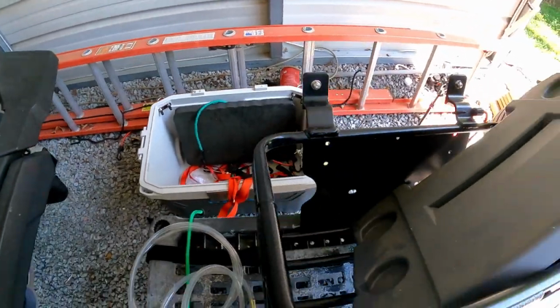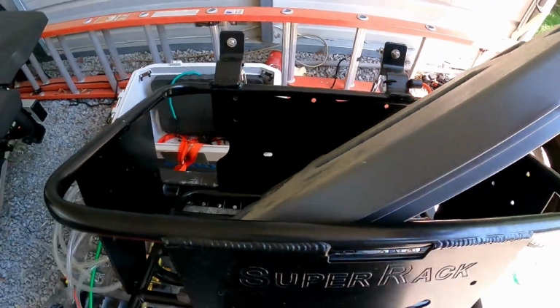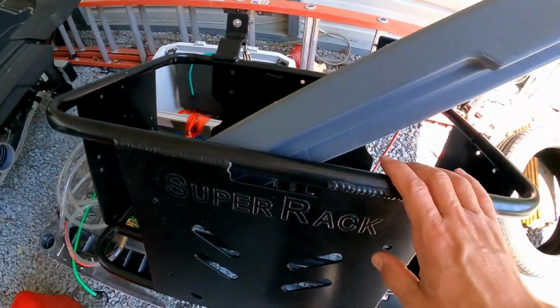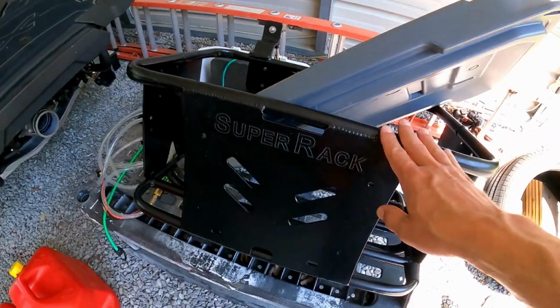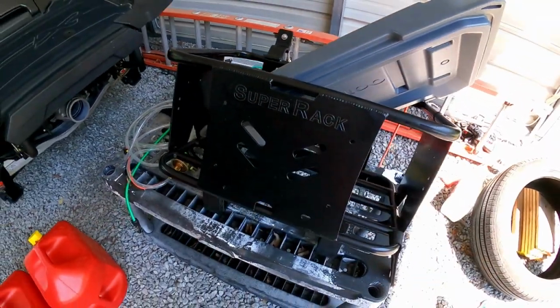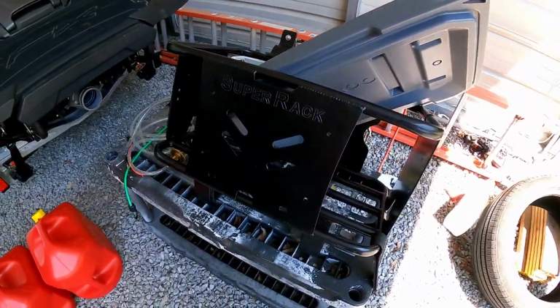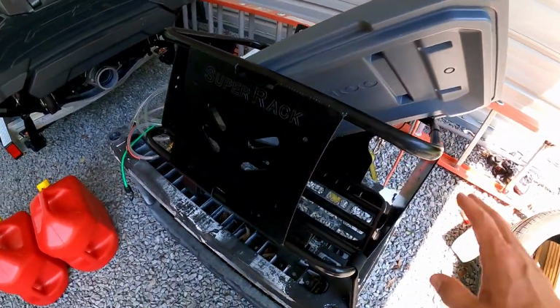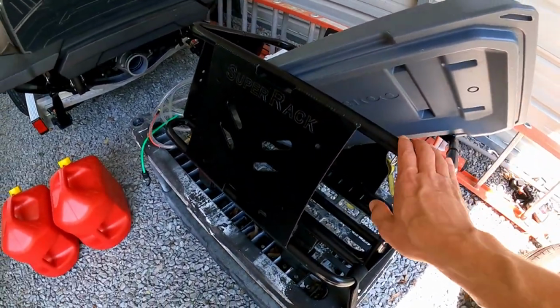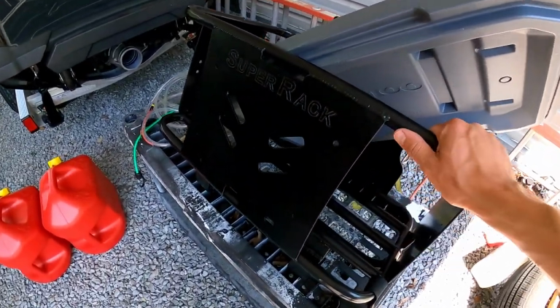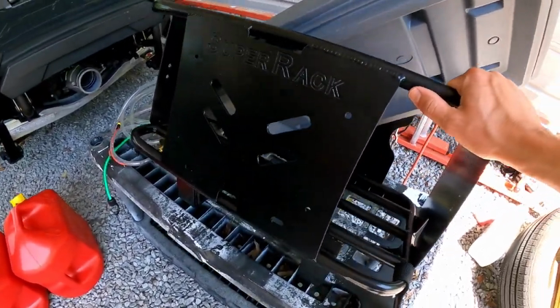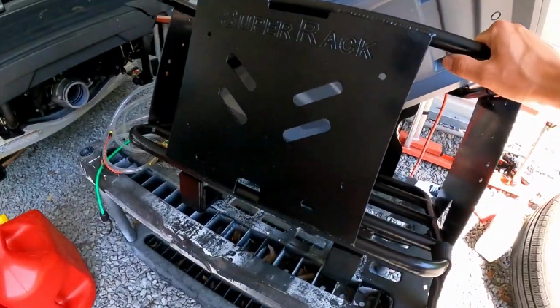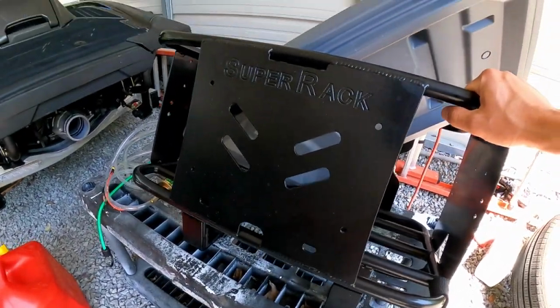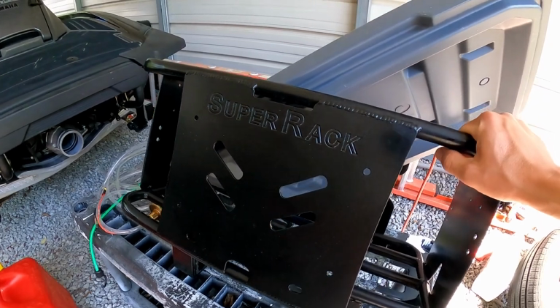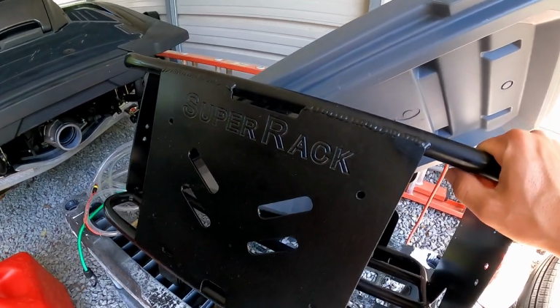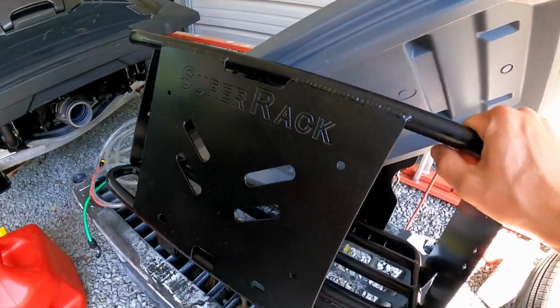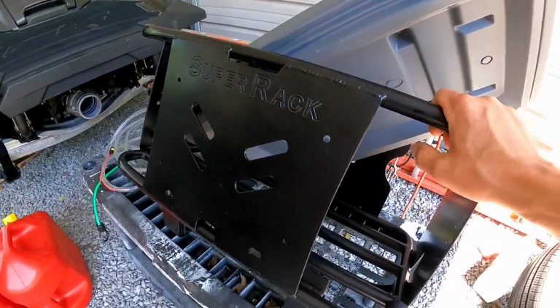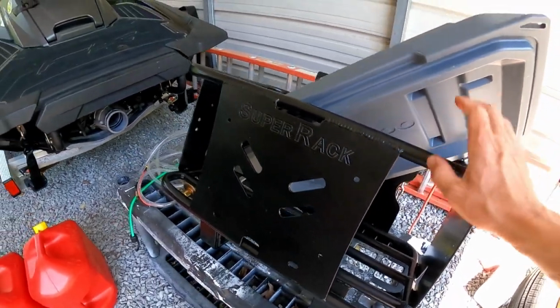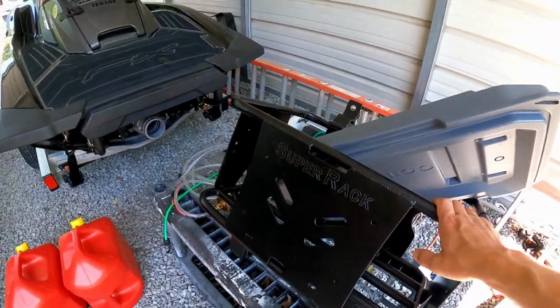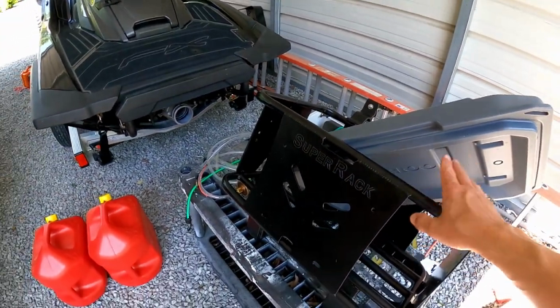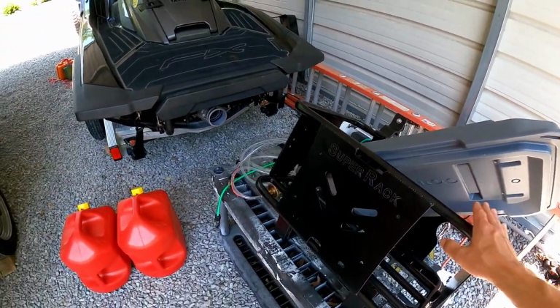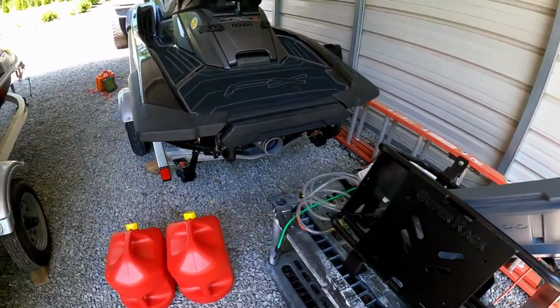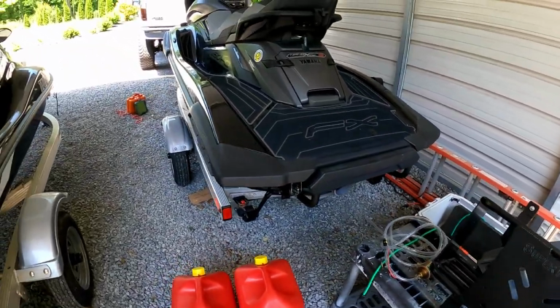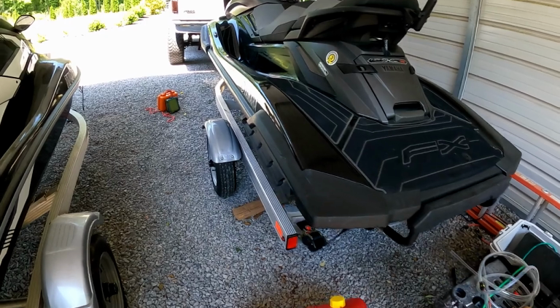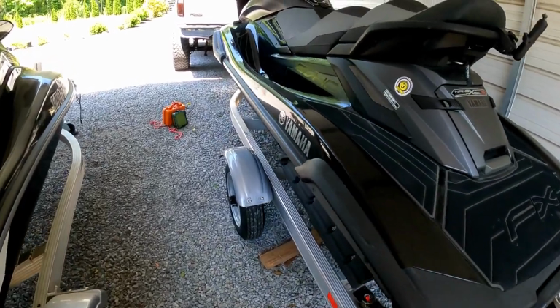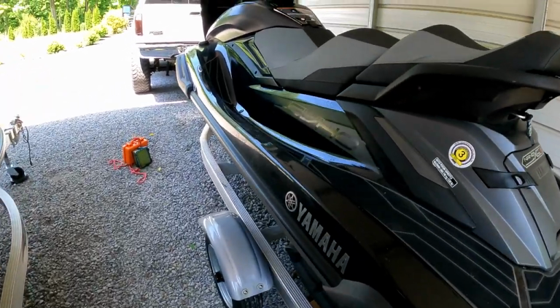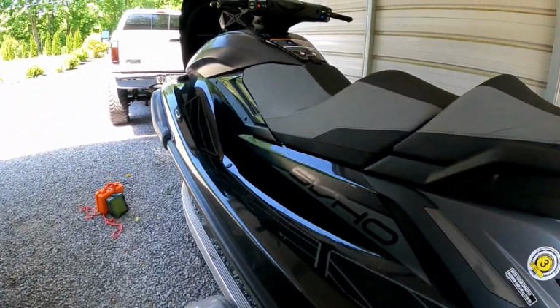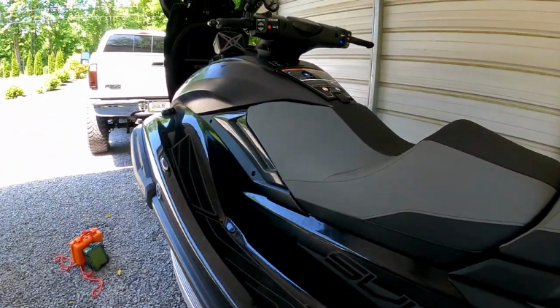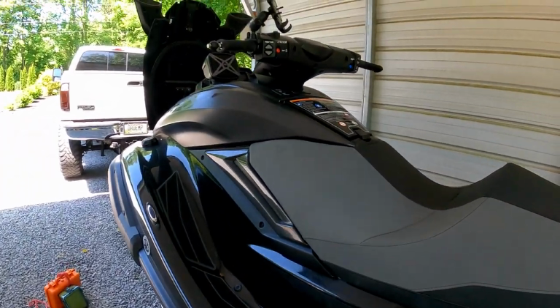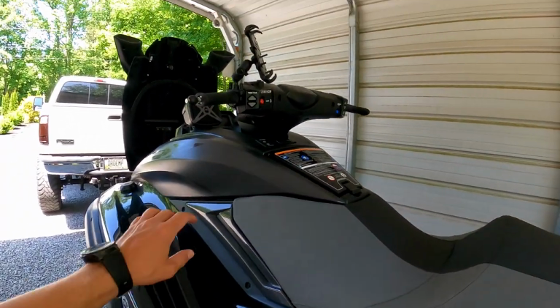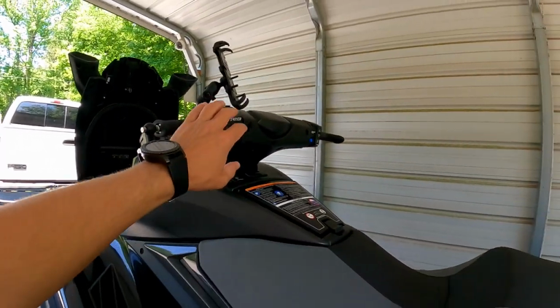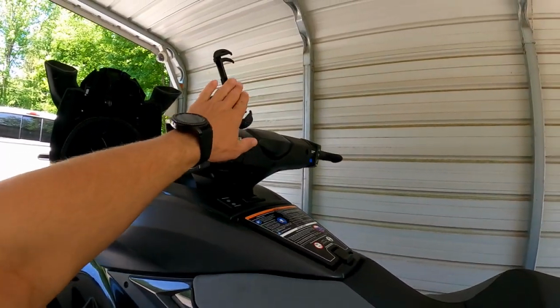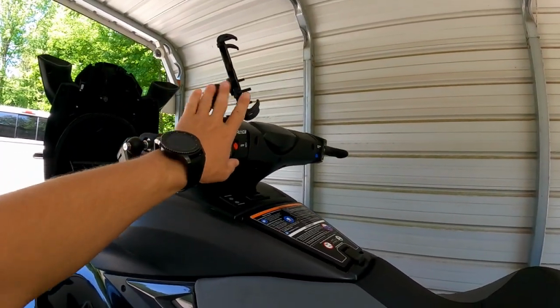I'm going to be using this for the gas cans. Aluminum, powder coated - it's not going to go anywhere. It's a beautiful rack. So stay tuned, there's going to be a whole lot more videos. And there's also going to be a video of my favorite mount right here.